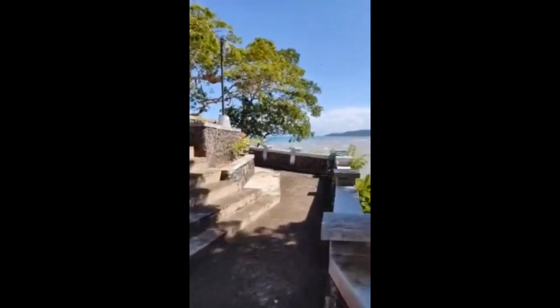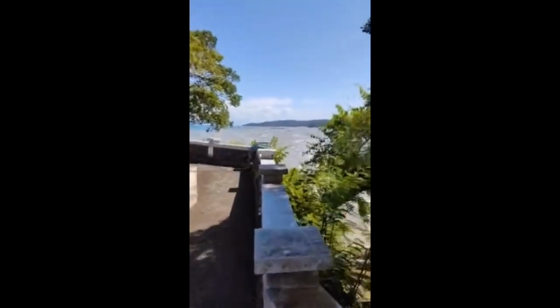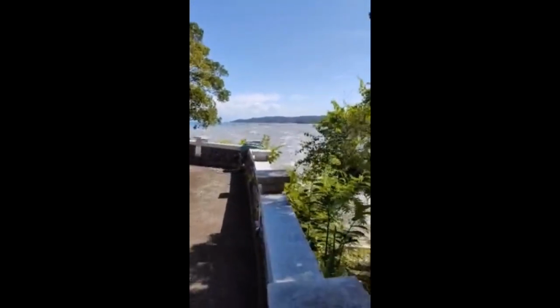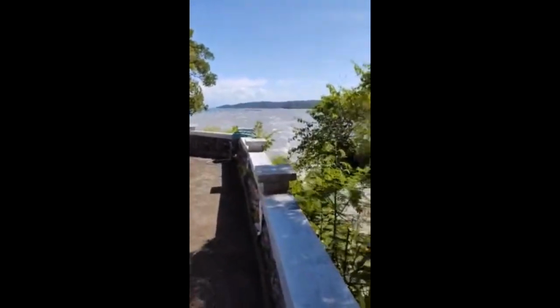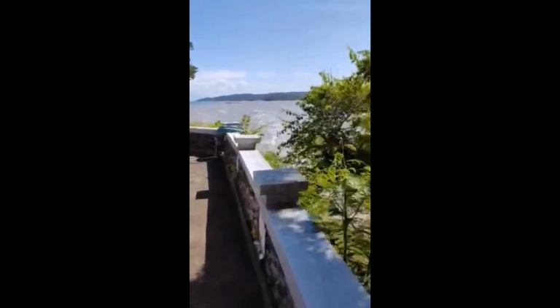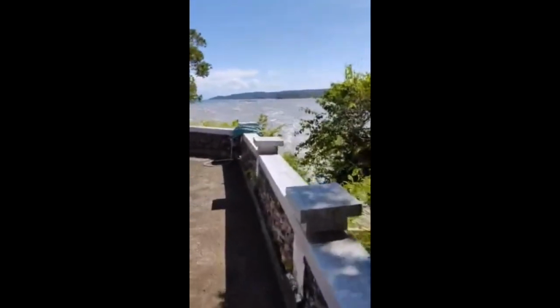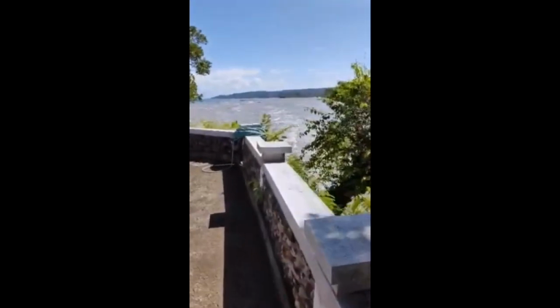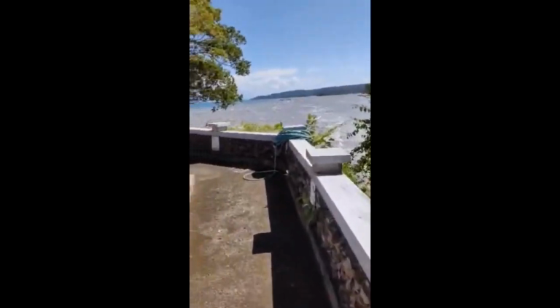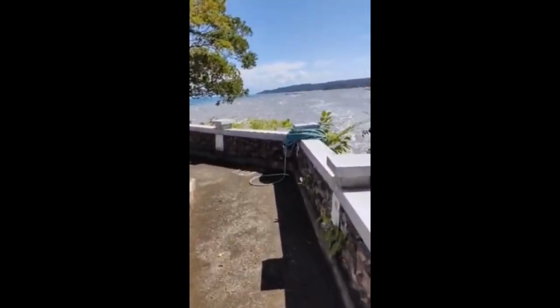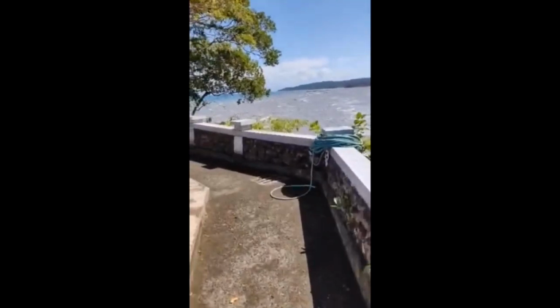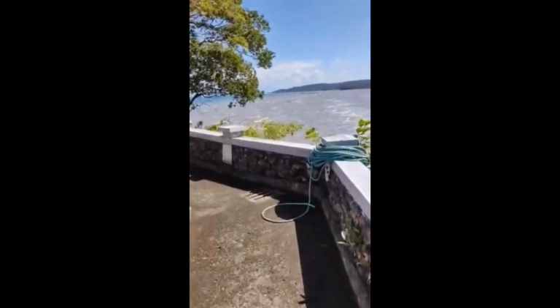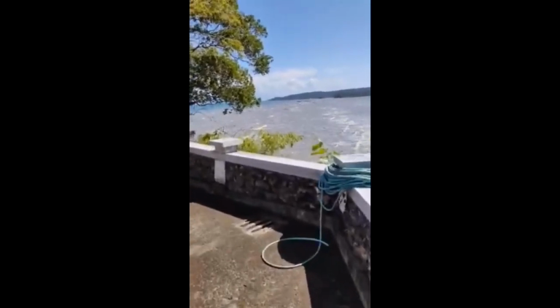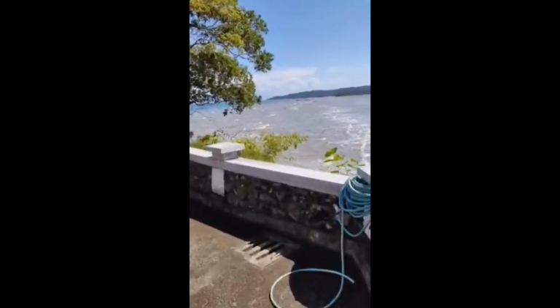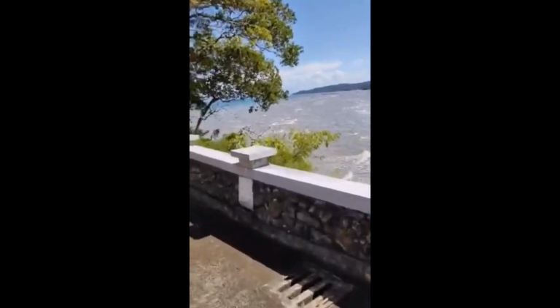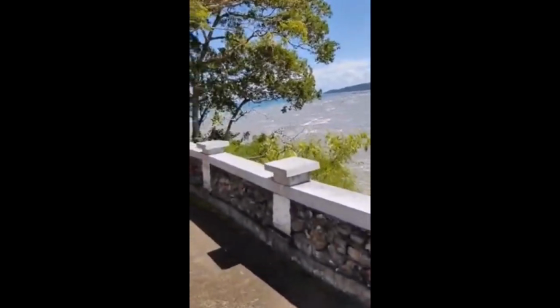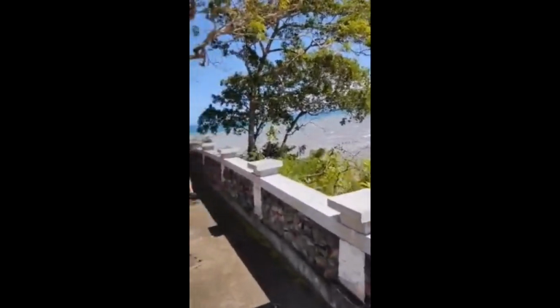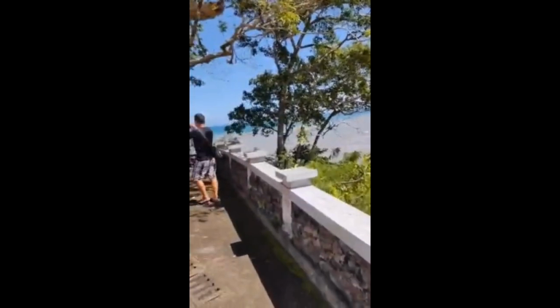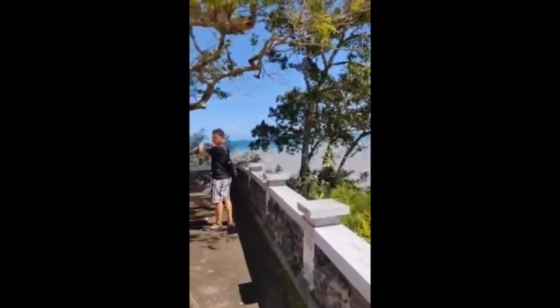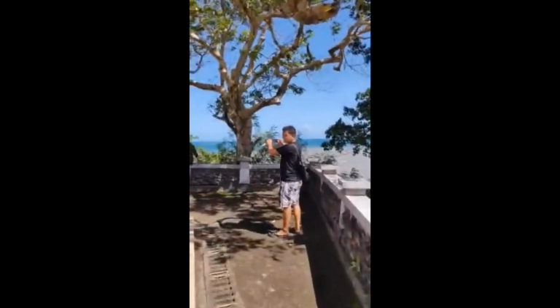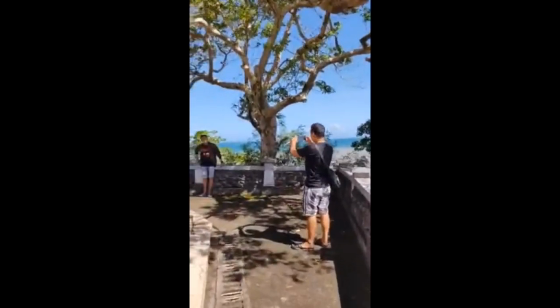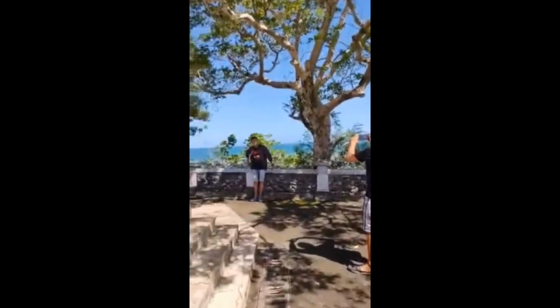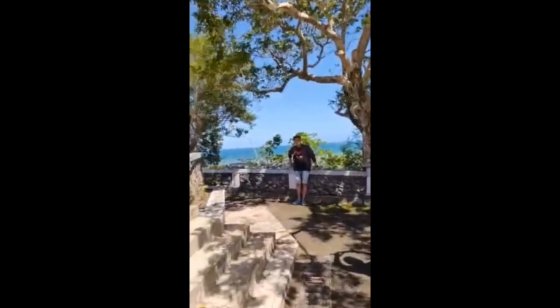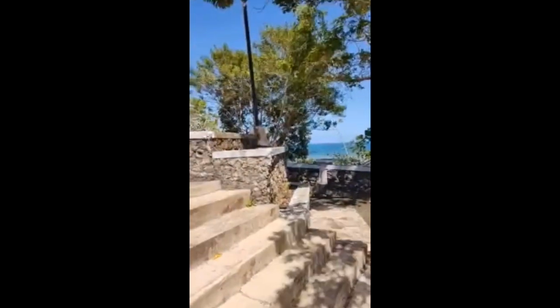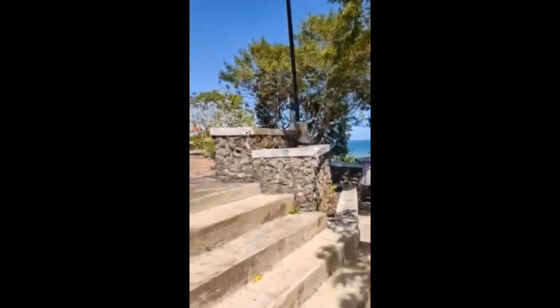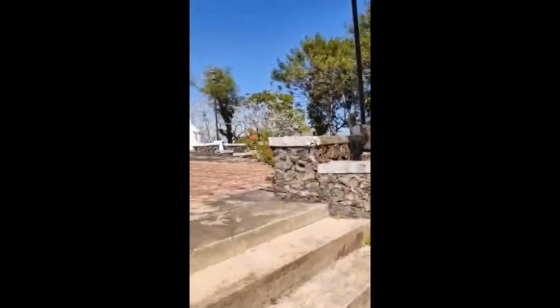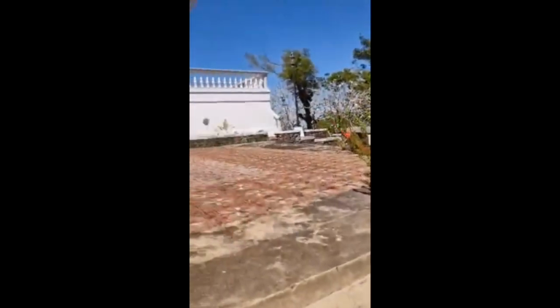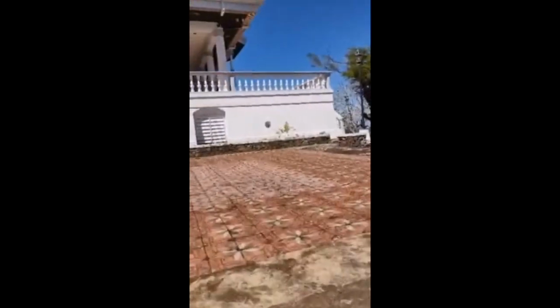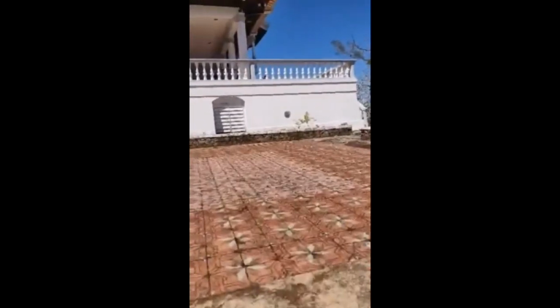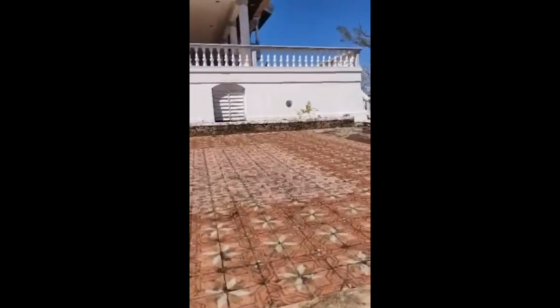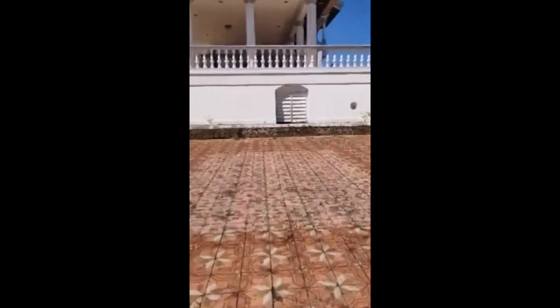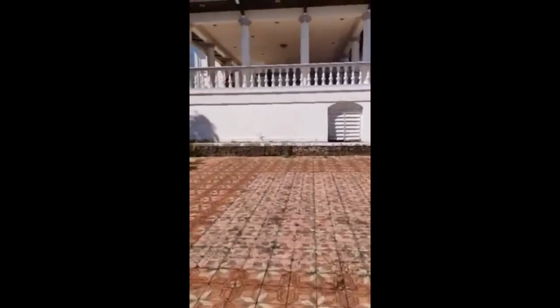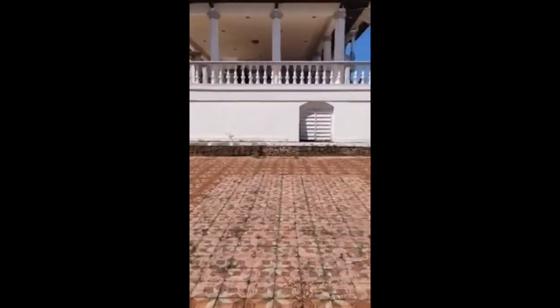What a nice view here! We're going to go to the beach. Oh, it's so cool. Oh my god, it's so nice!